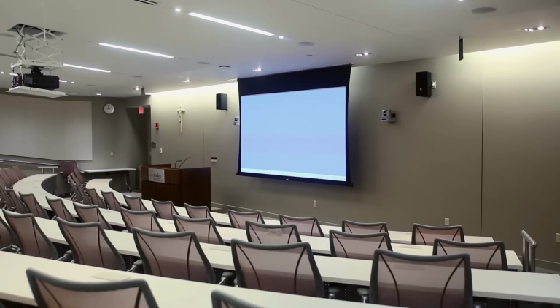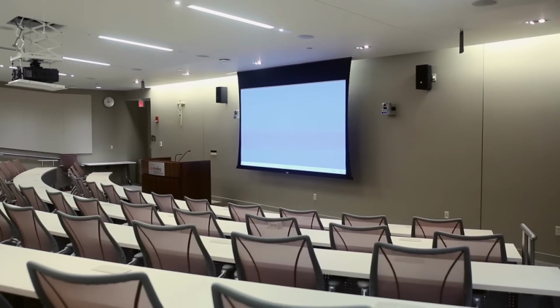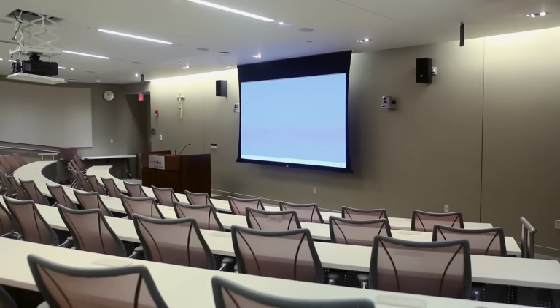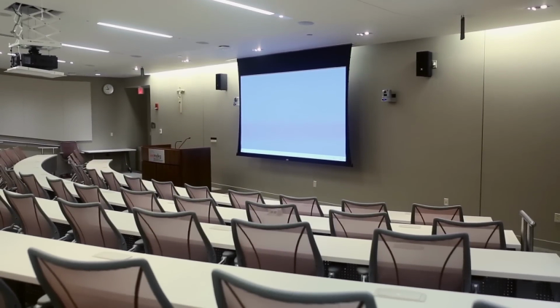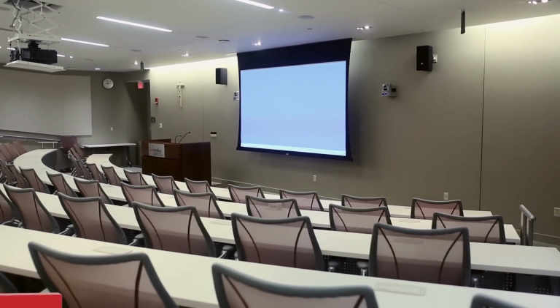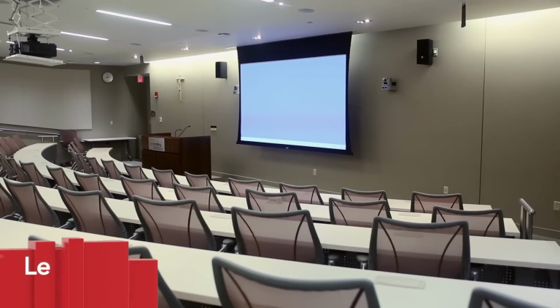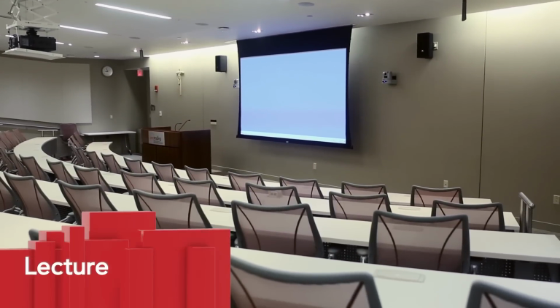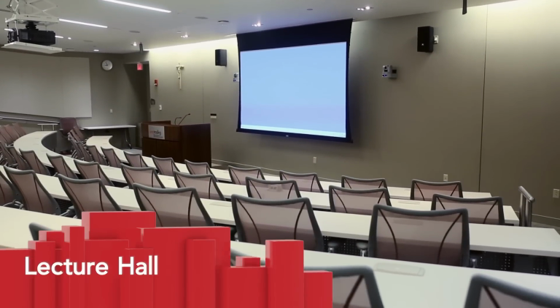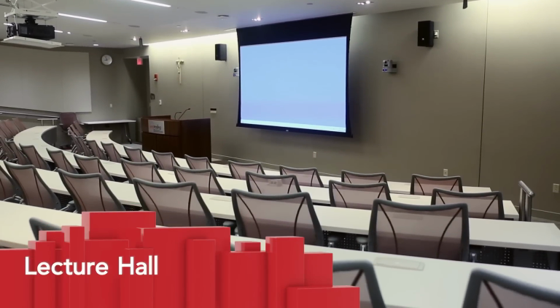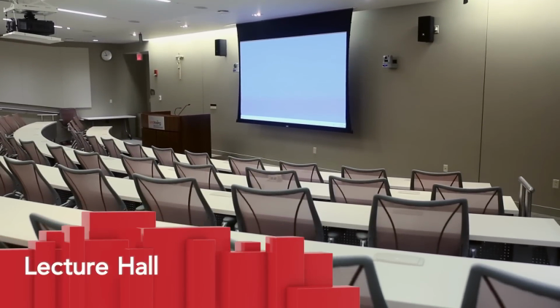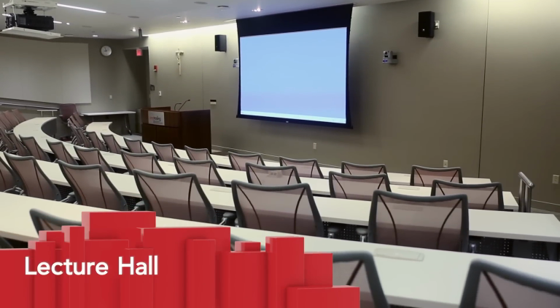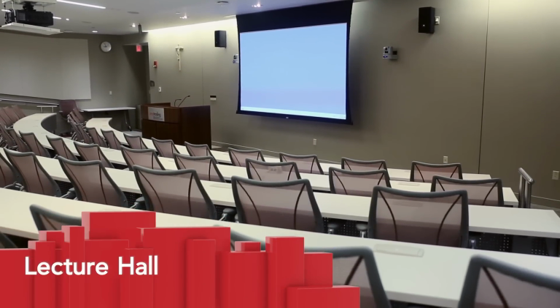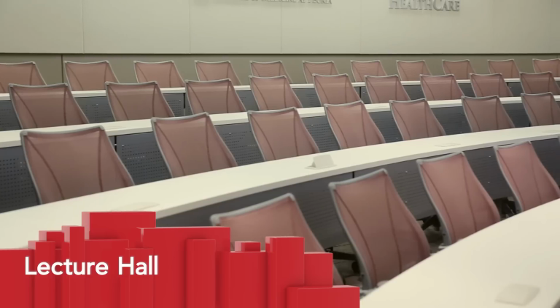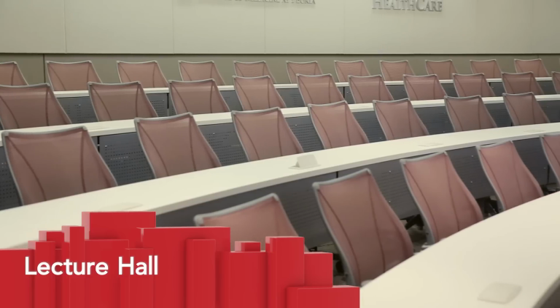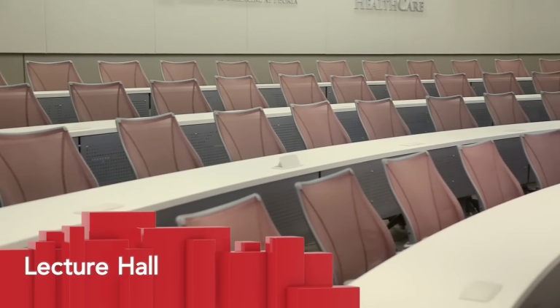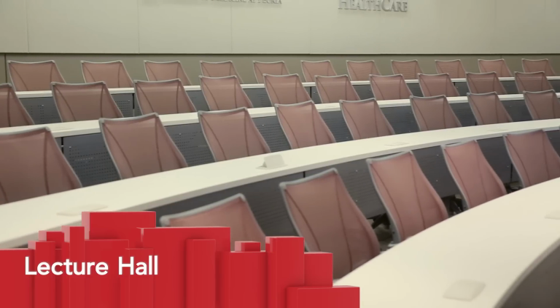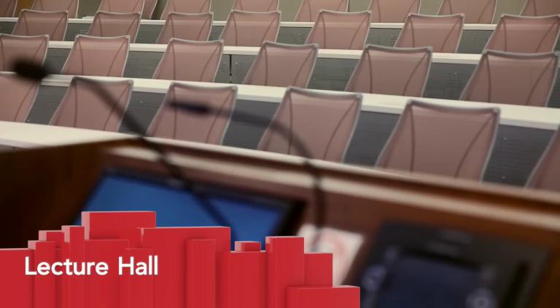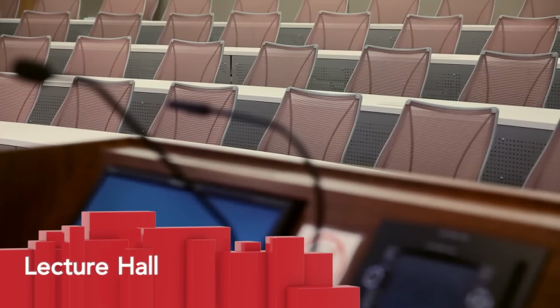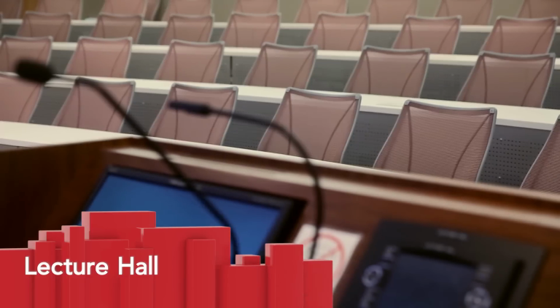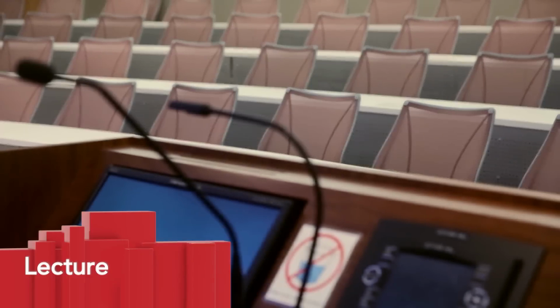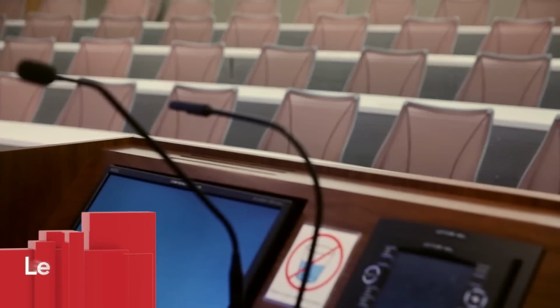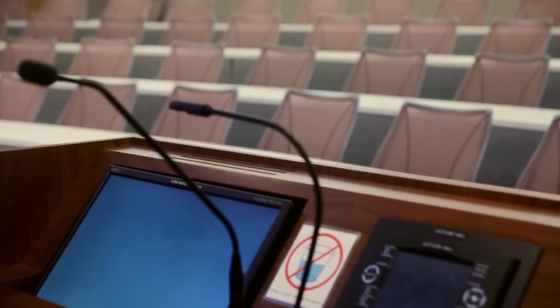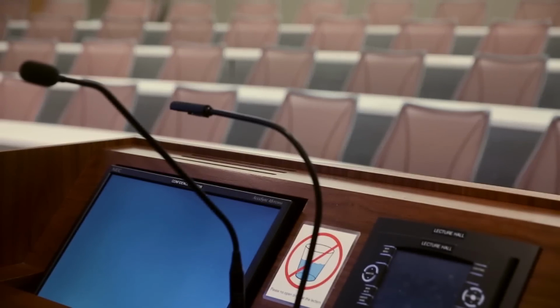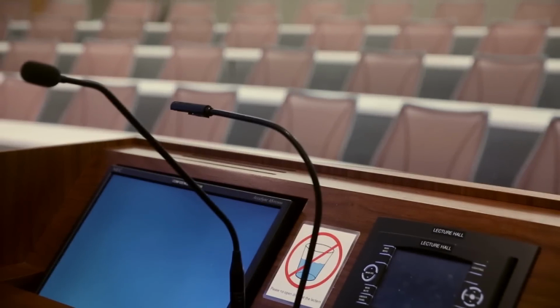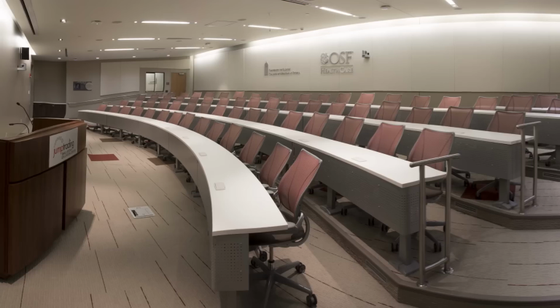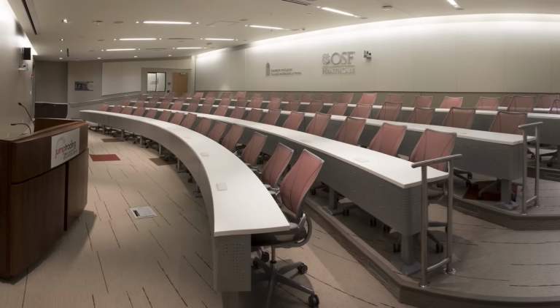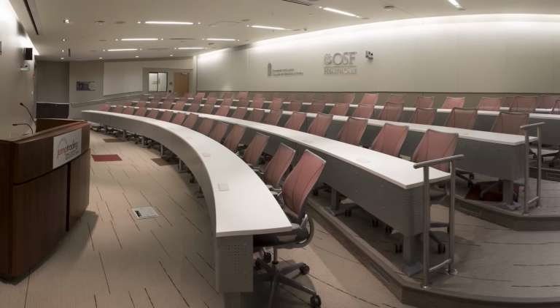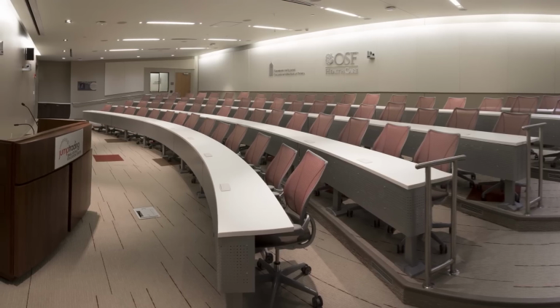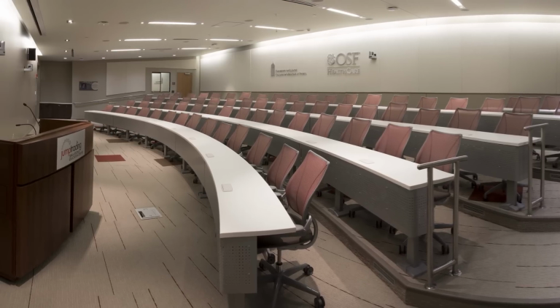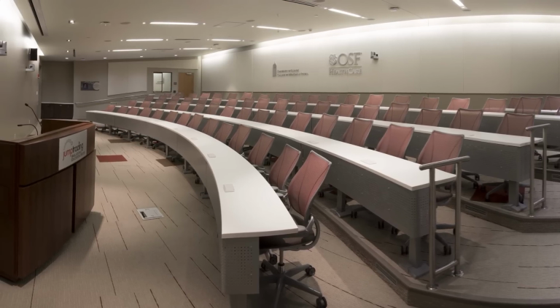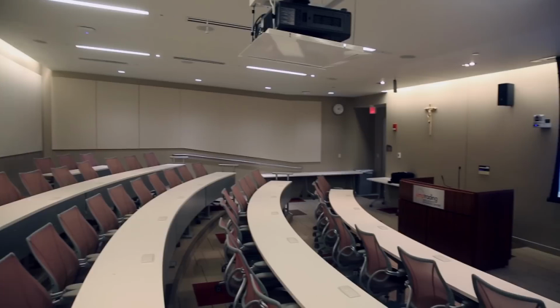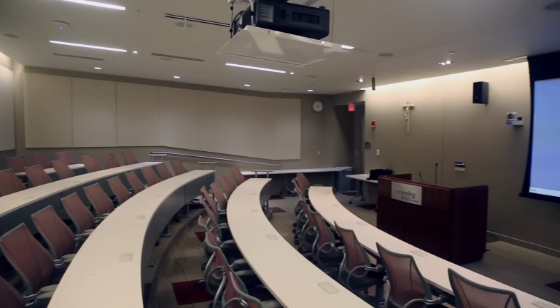The lecture hall offers stadium-style seating for up to 75, ideal for presentations and lectures in a more intimate setting.